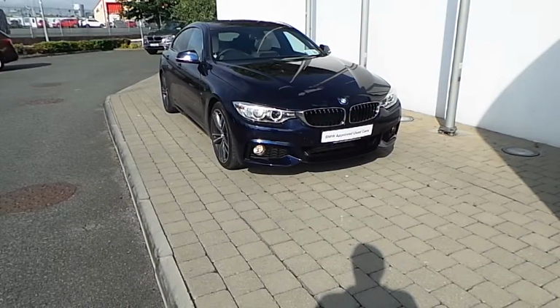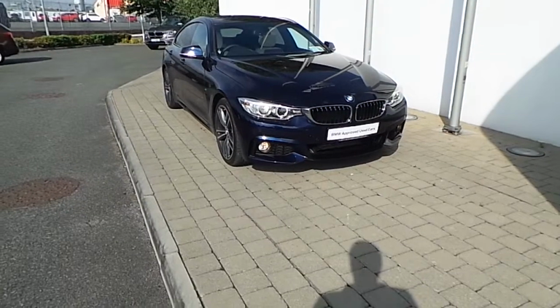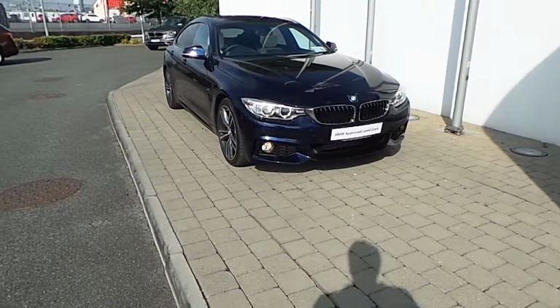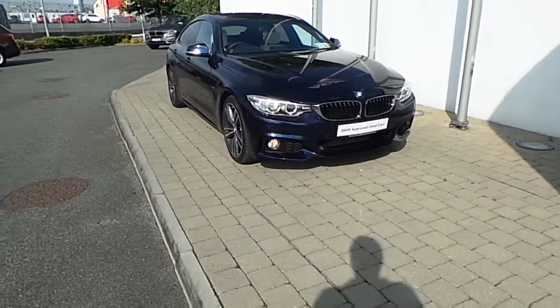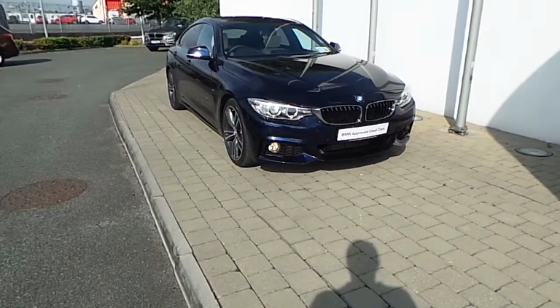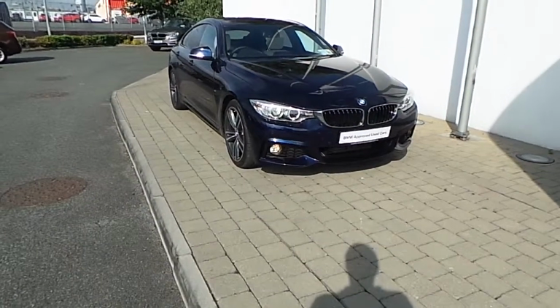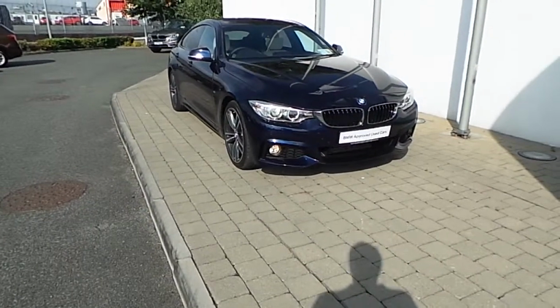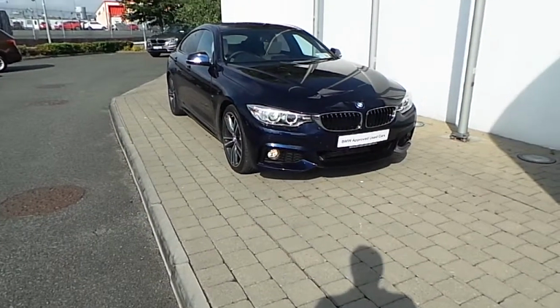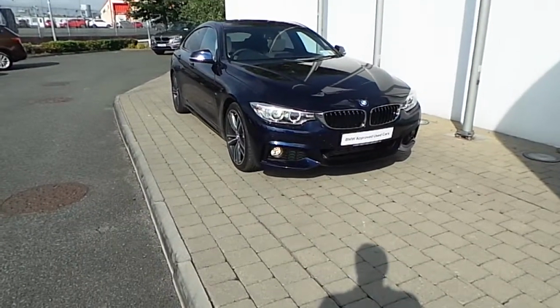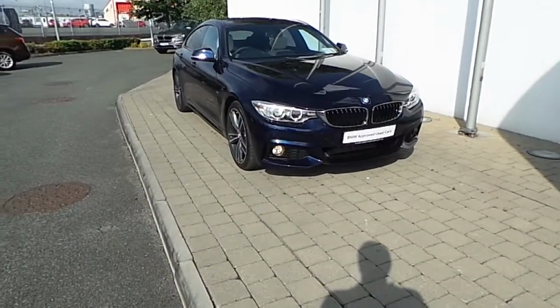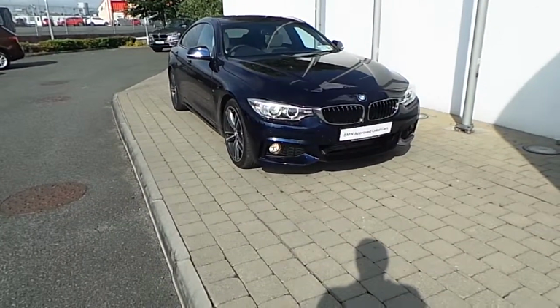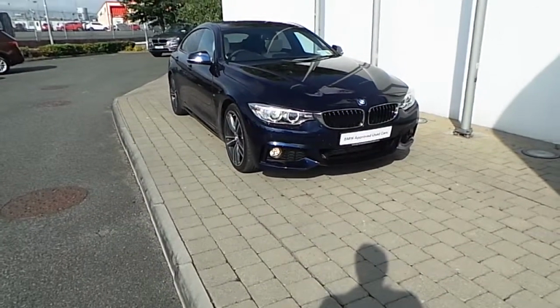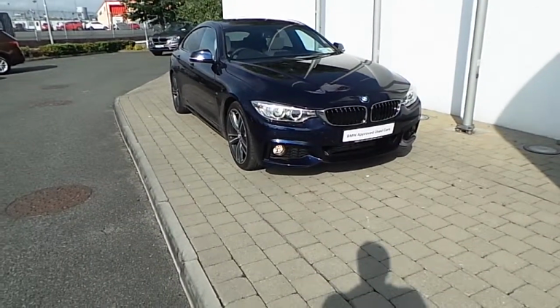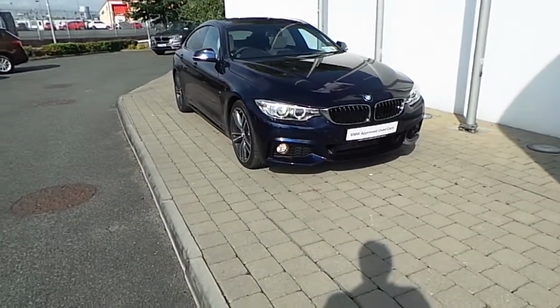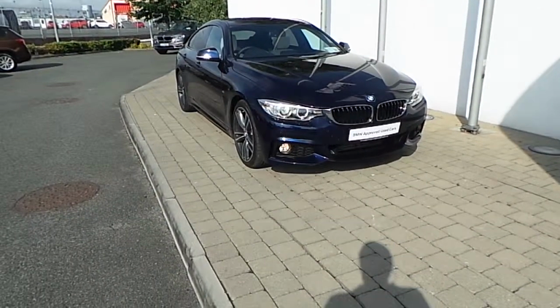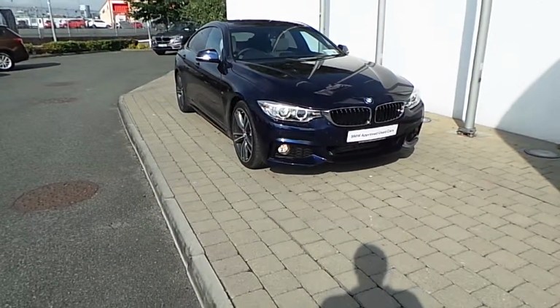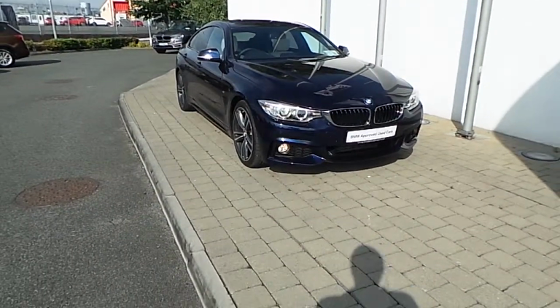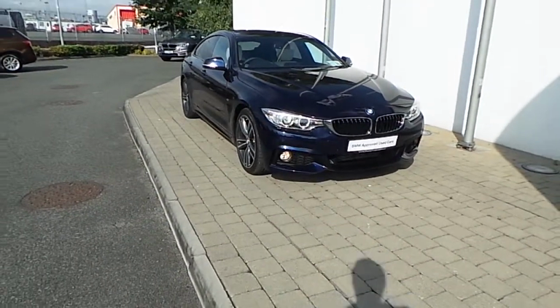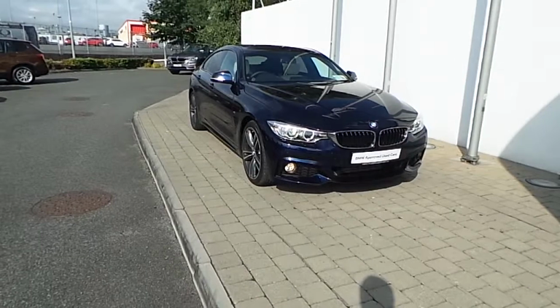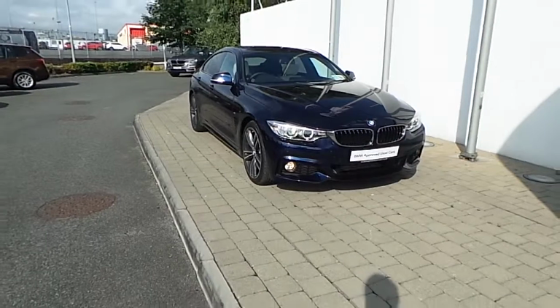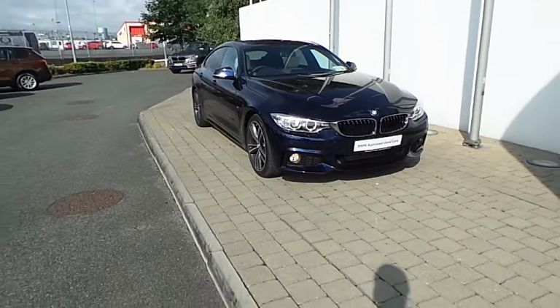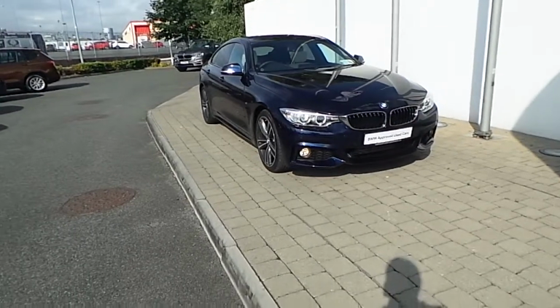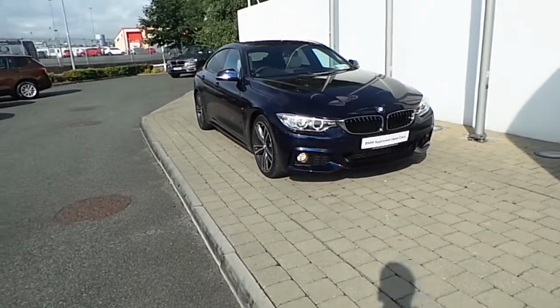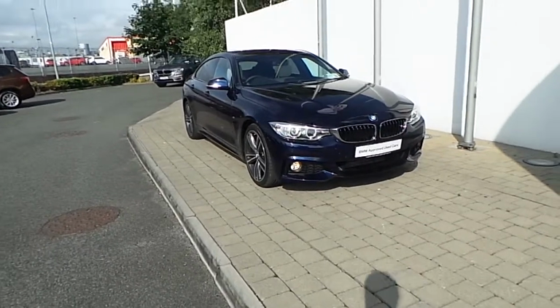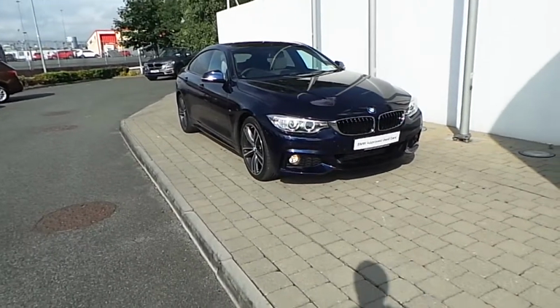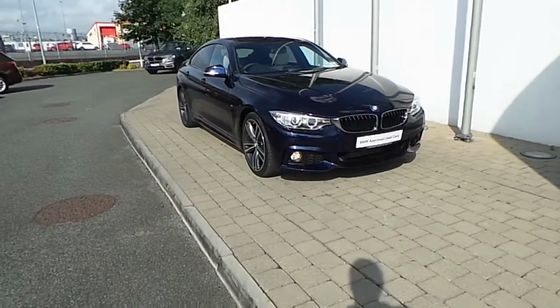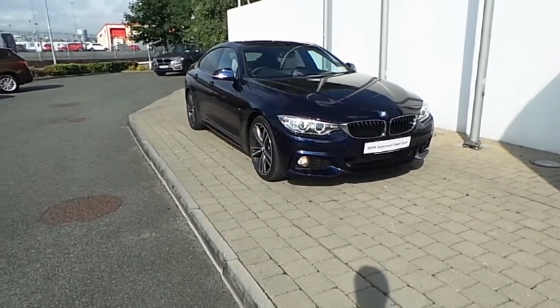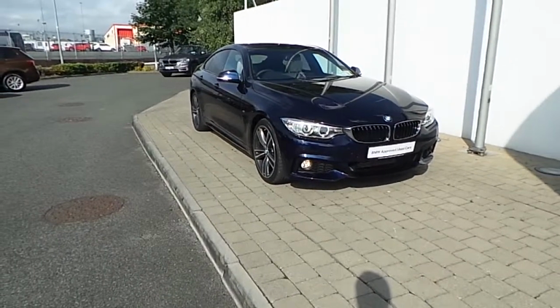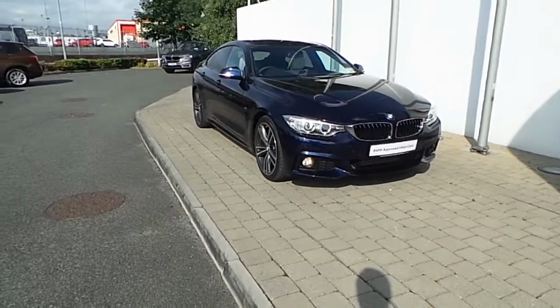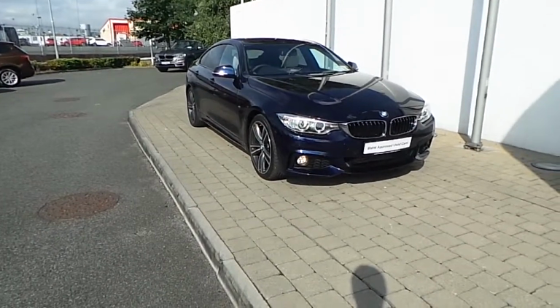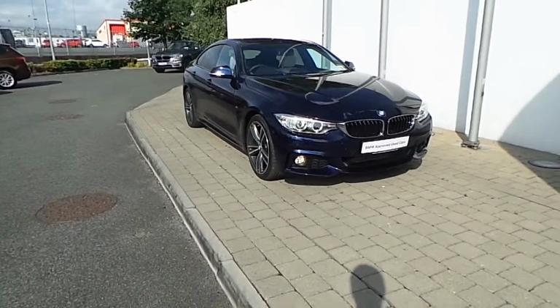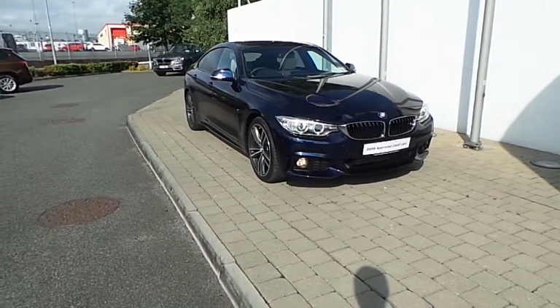This is Frank Keane BMW on a nice road in Dublin. Thank you for taking the time to look at this video clip on the 171 registered BMW 420D M Sport Grand Coupe.